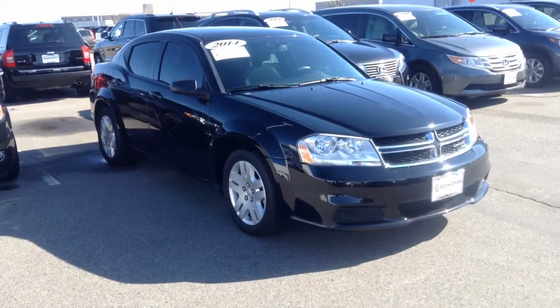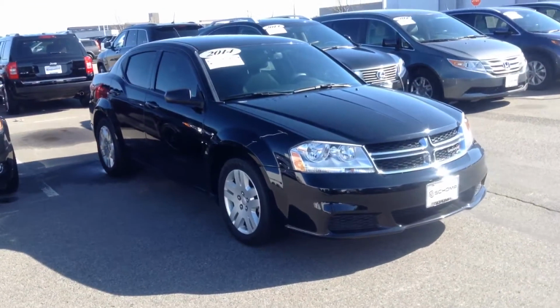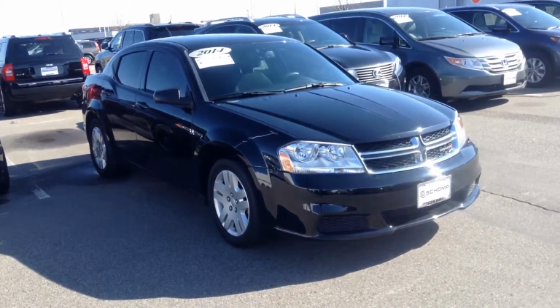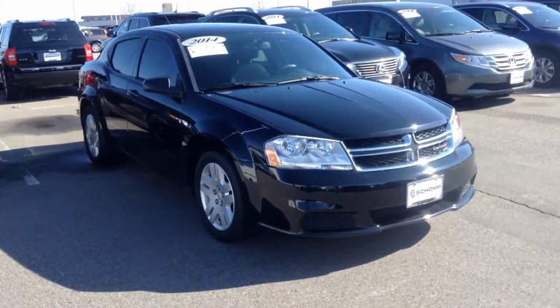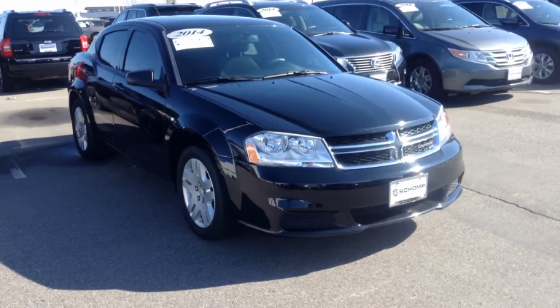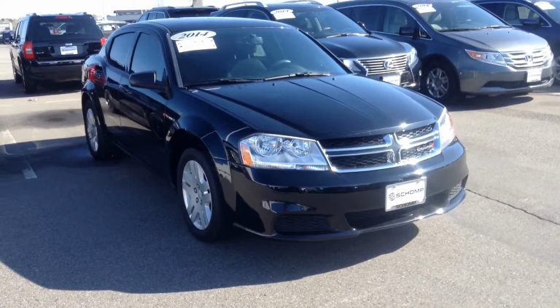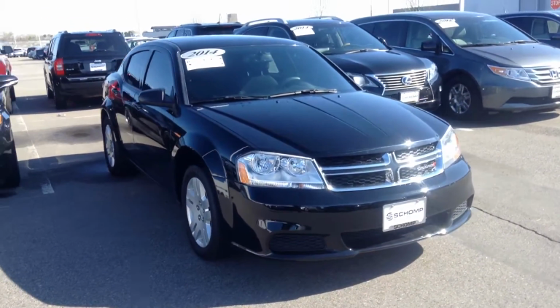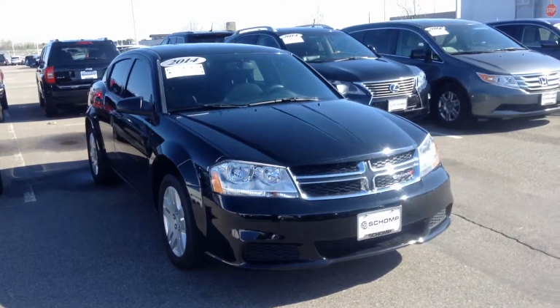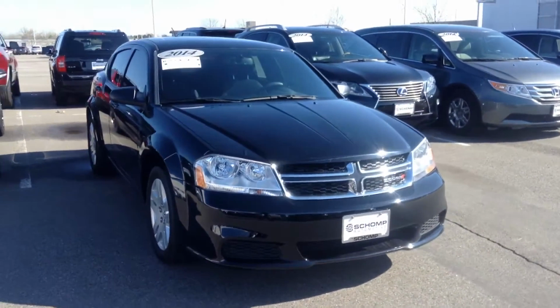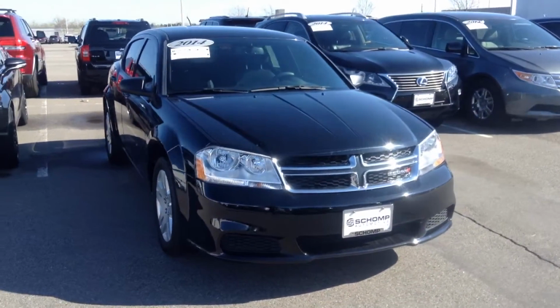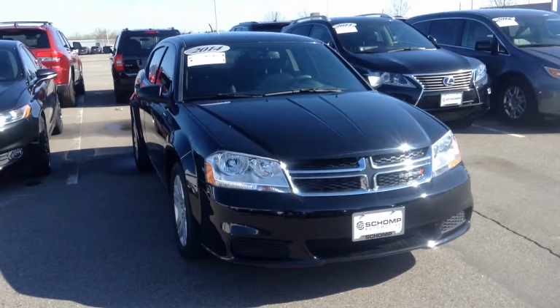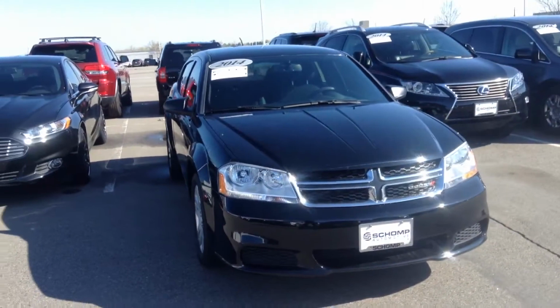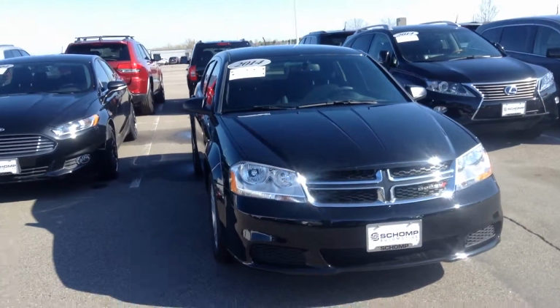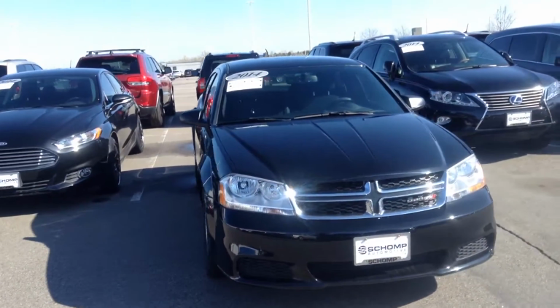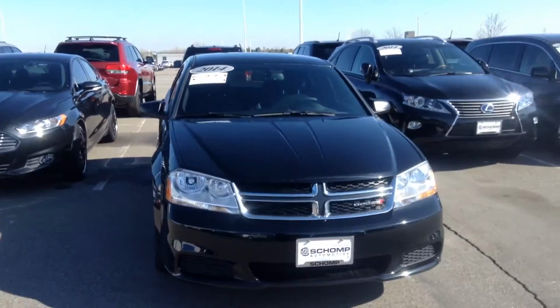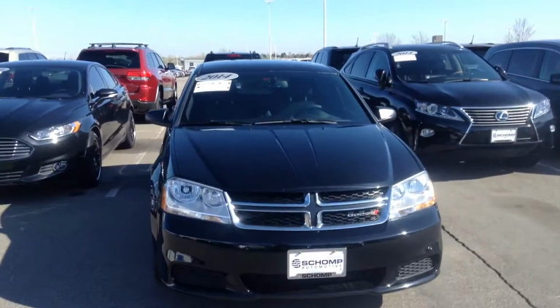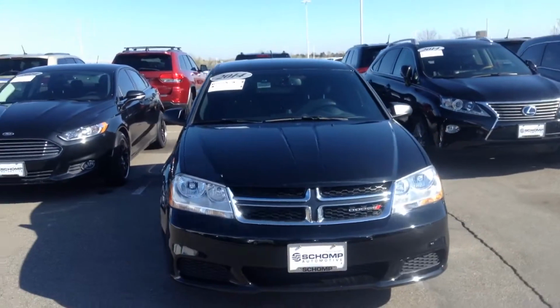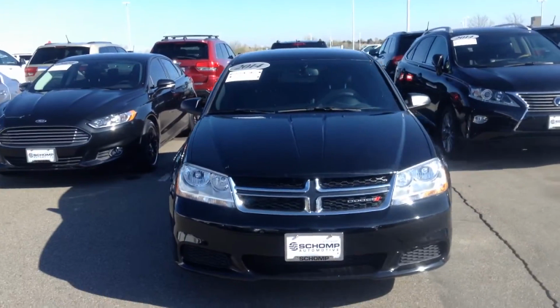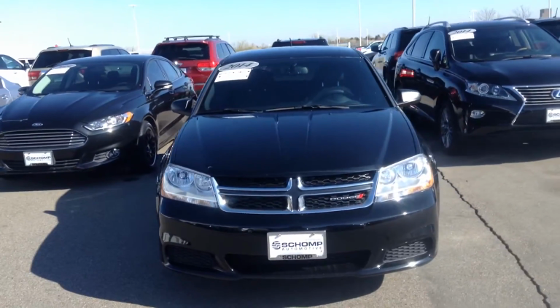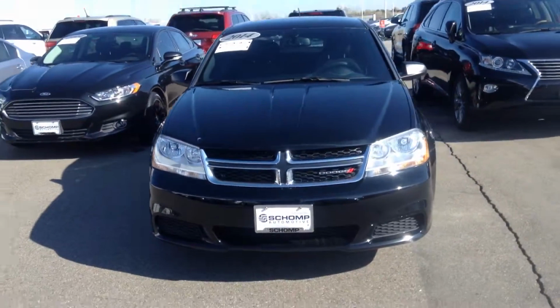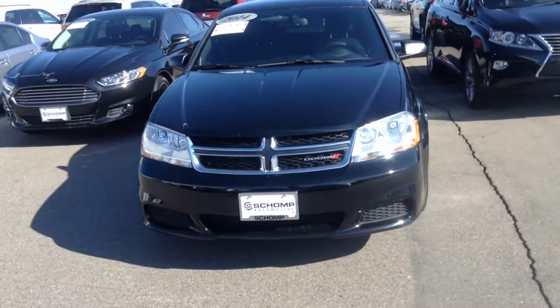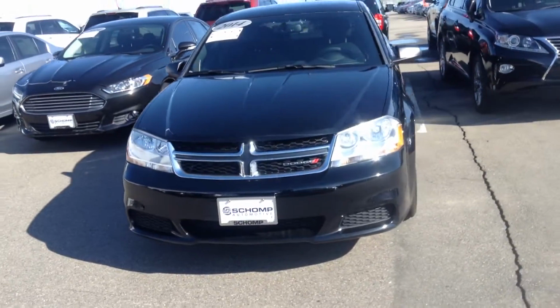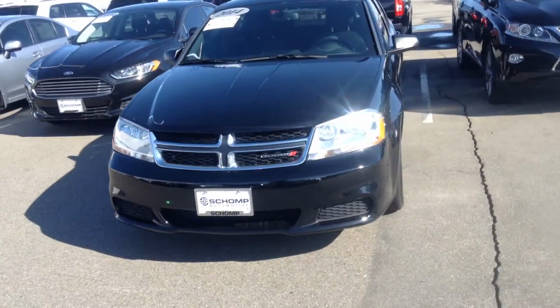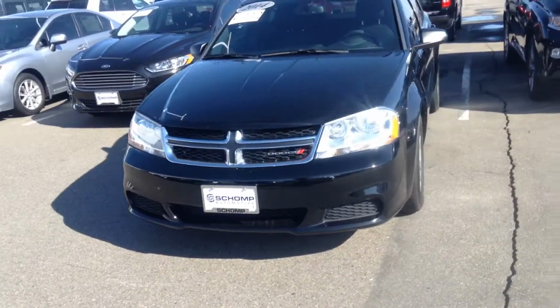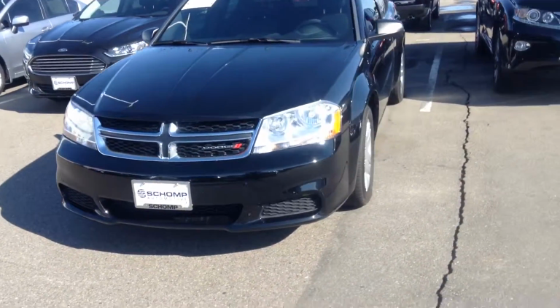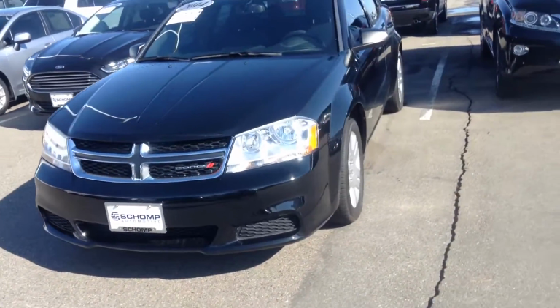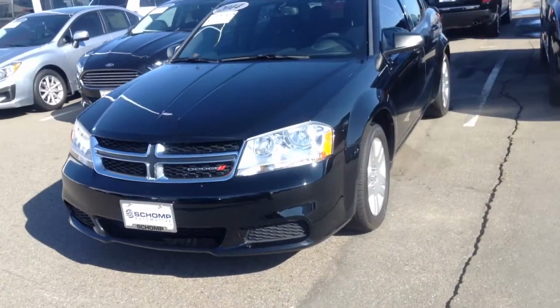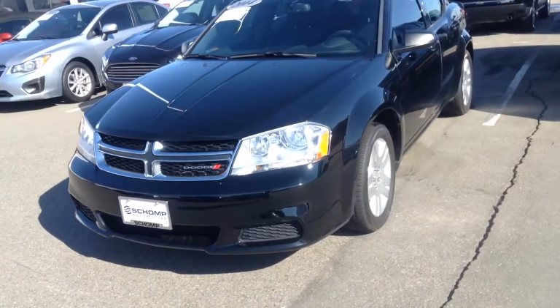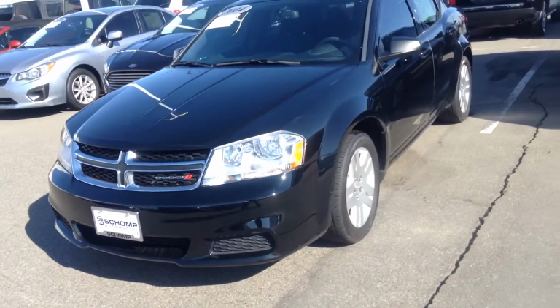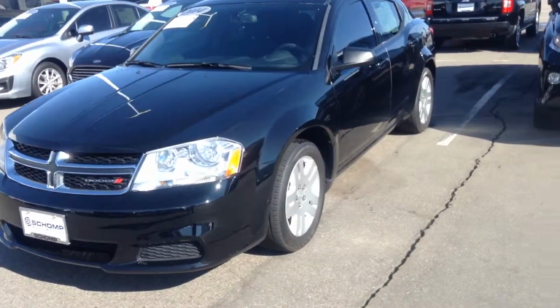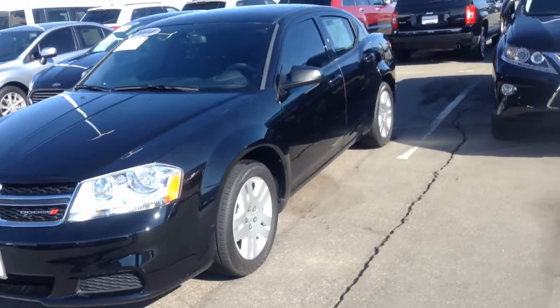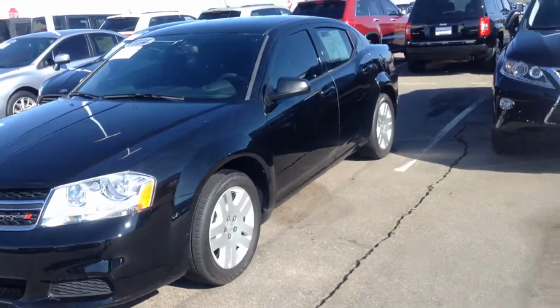Hi Jen, Jeff Tucker here at ChompyMW. I want to send you a quick video about that Dodge Avenger you emailed about over the weekend. We do have it available. The car is definitely available to take a test drive.